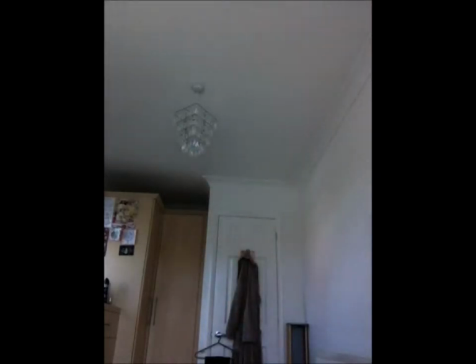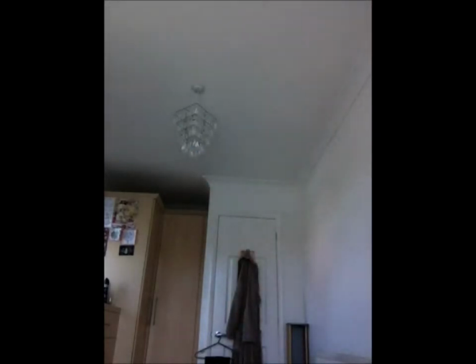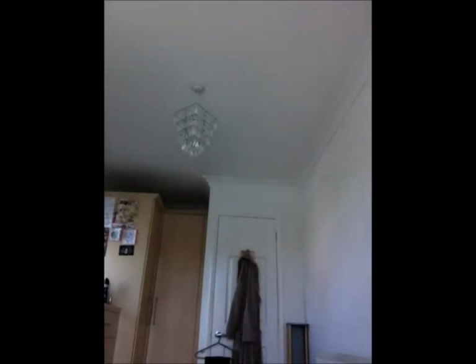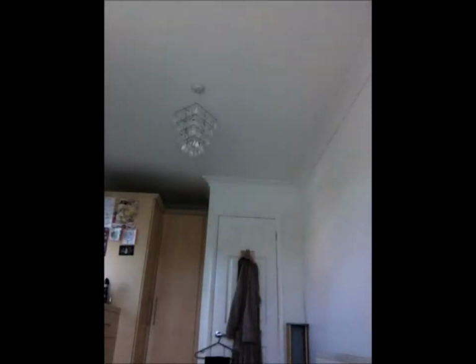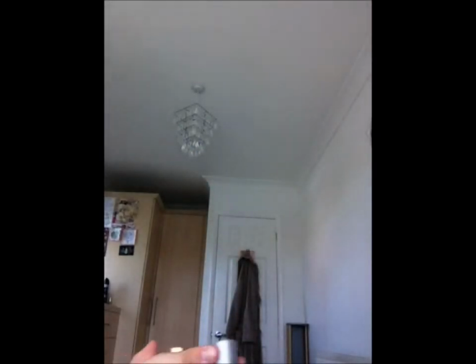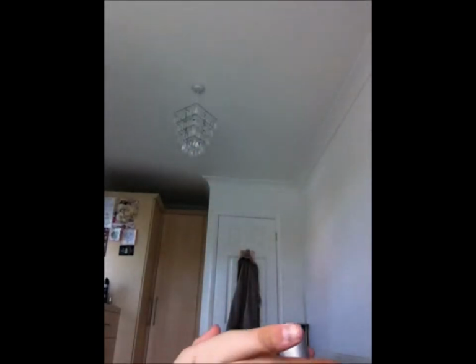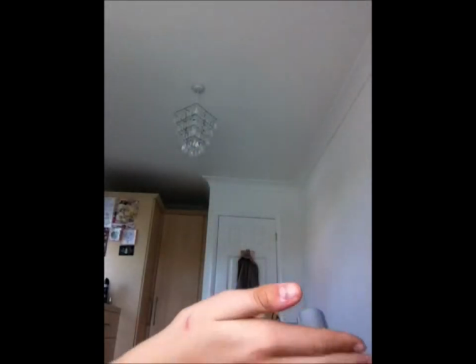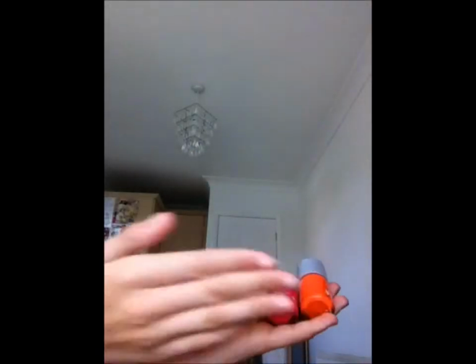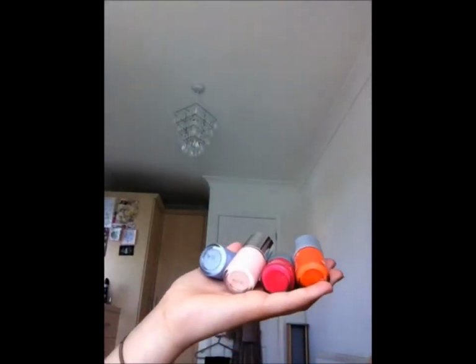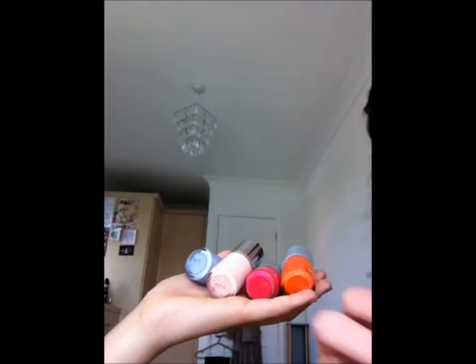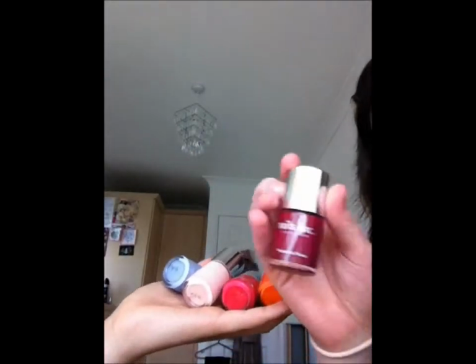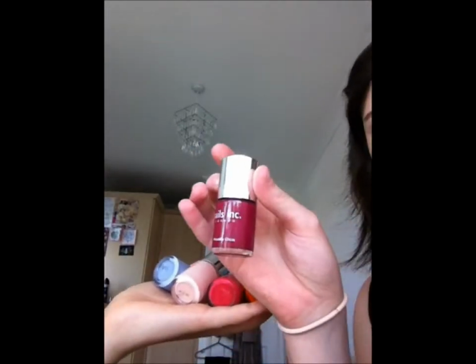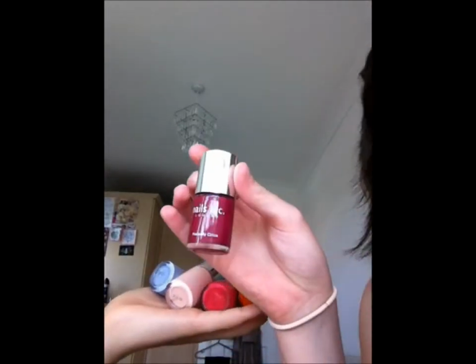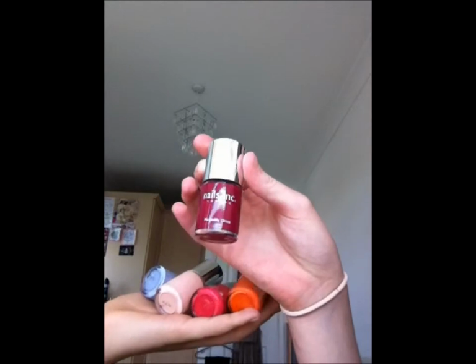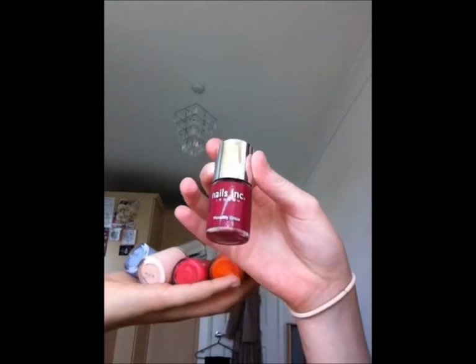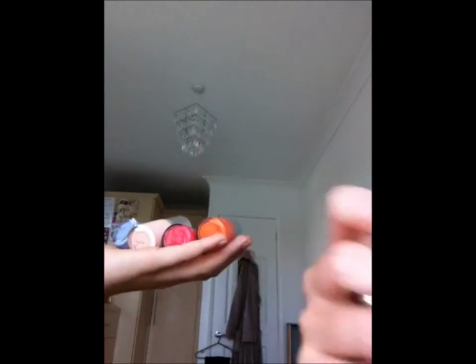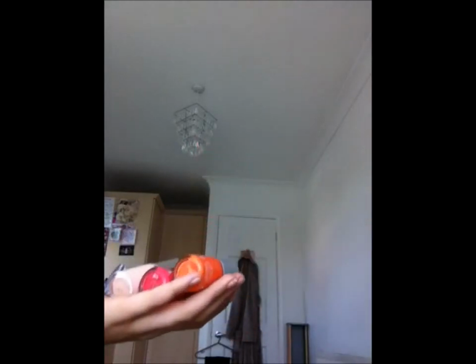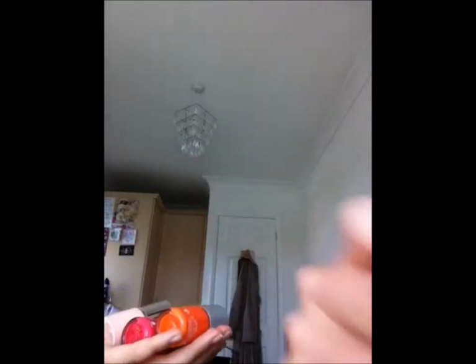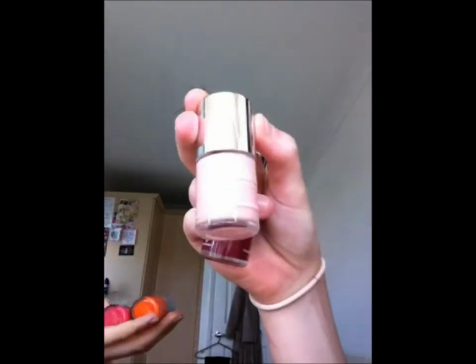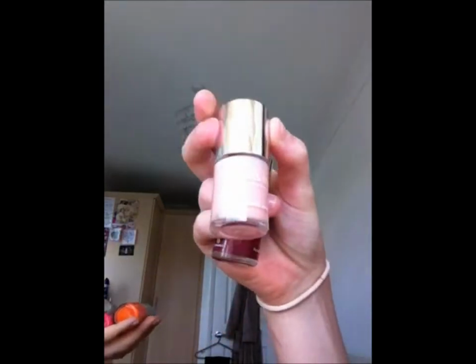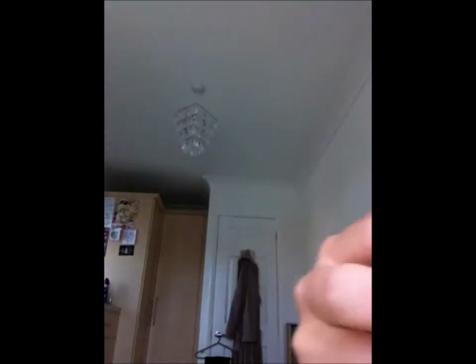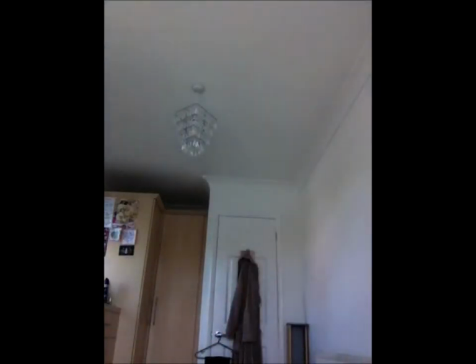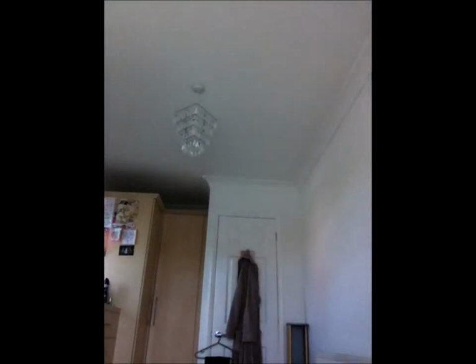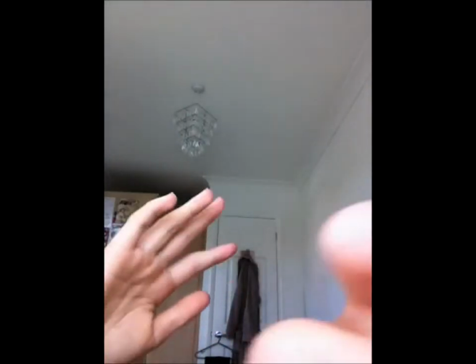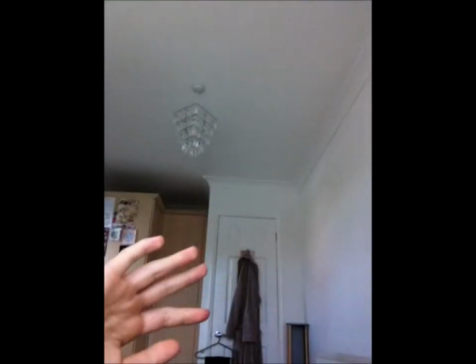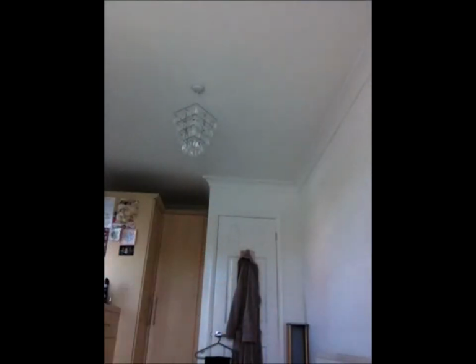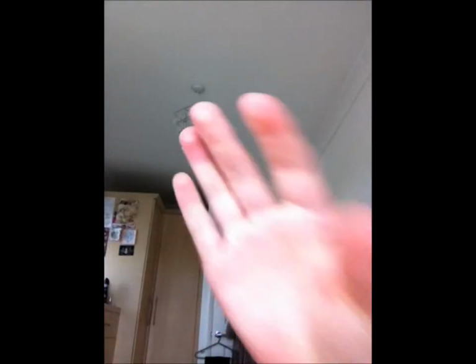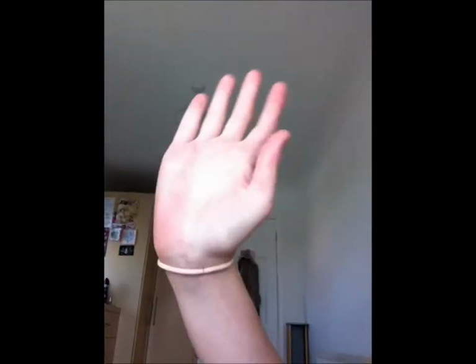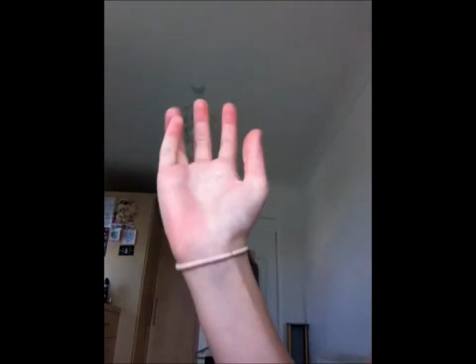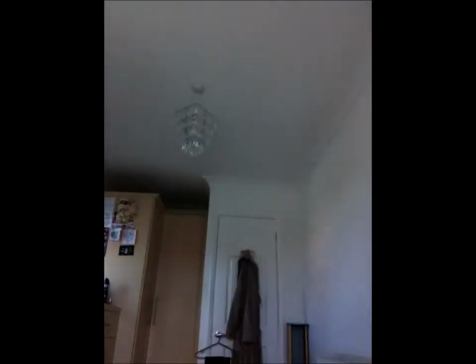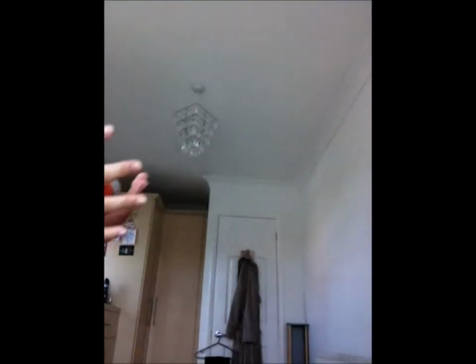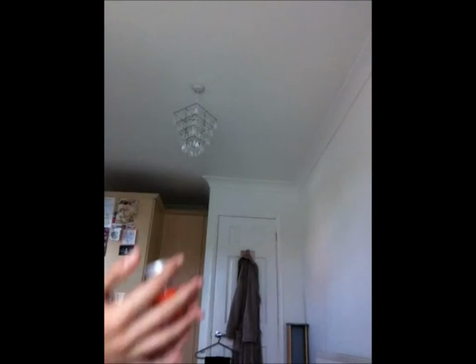That's all our Nails Inc and thanks for watching our nail collection. See you soon! Bye!